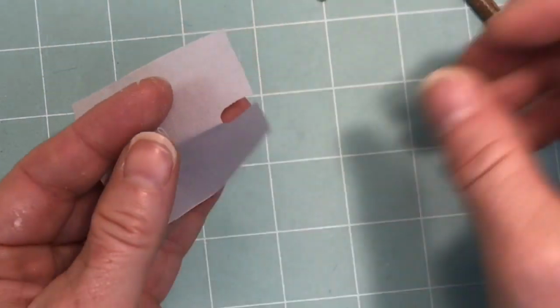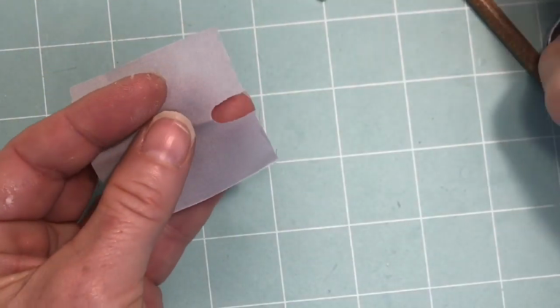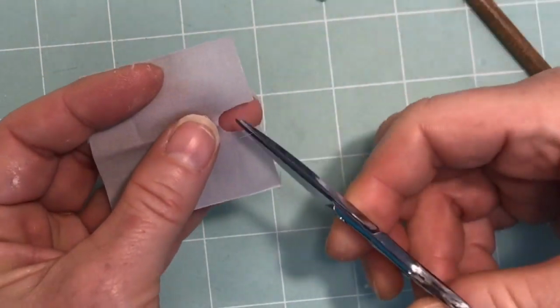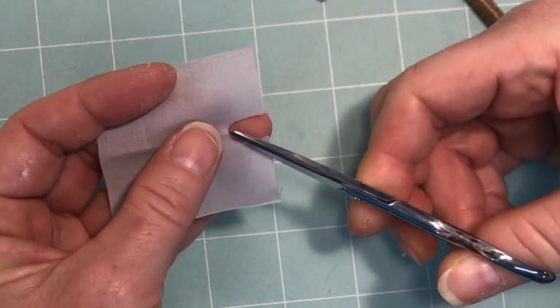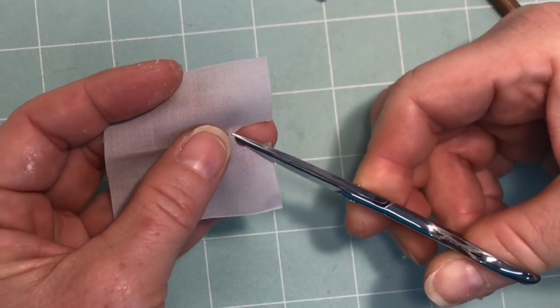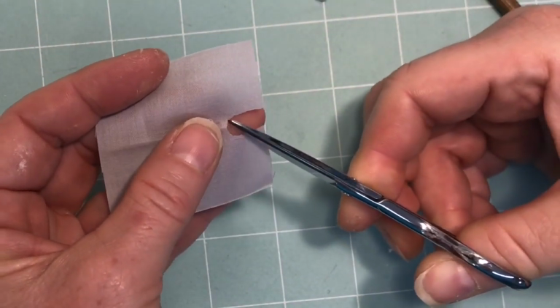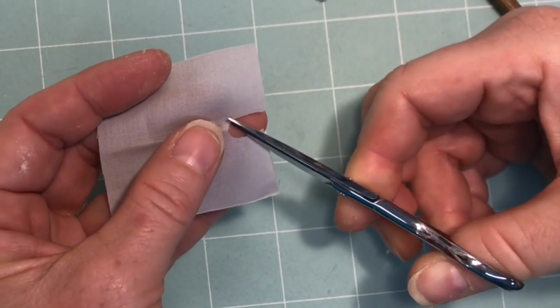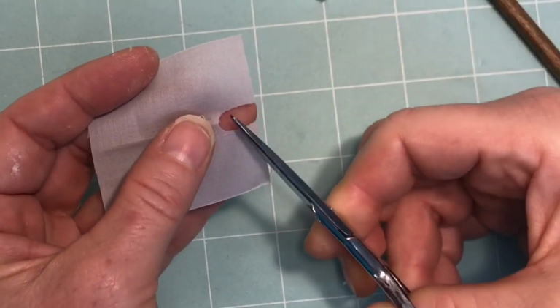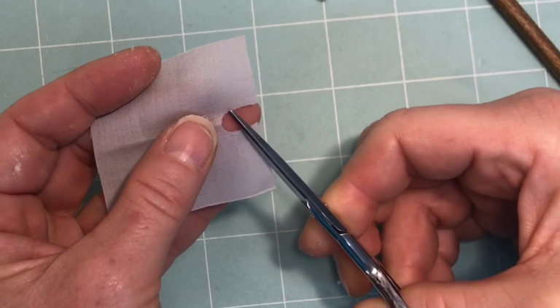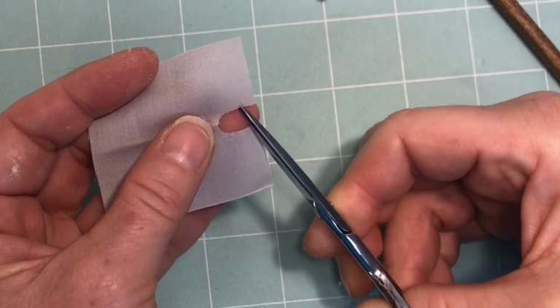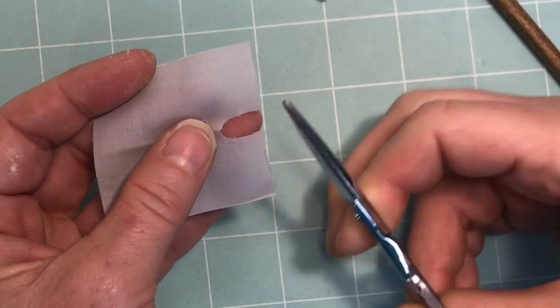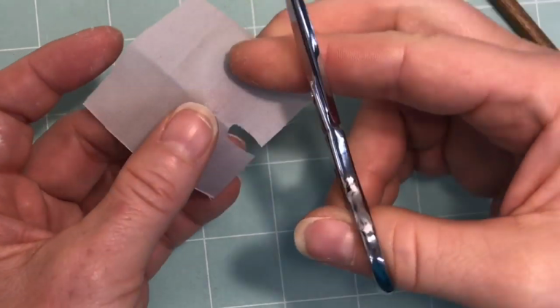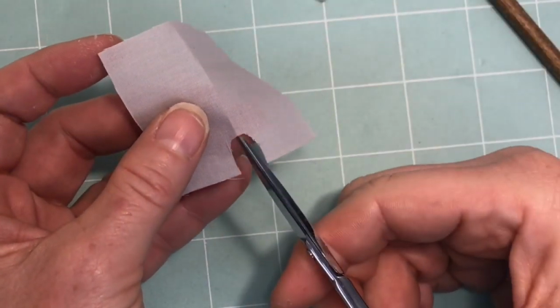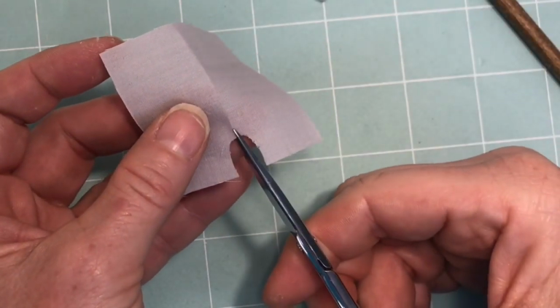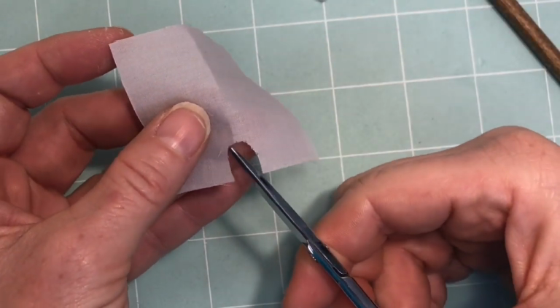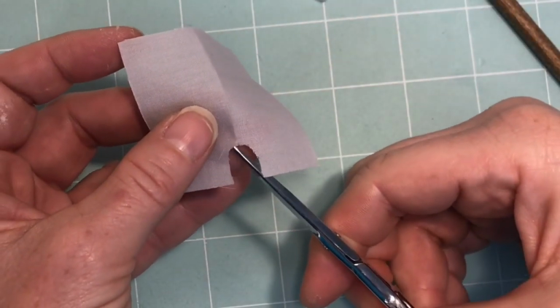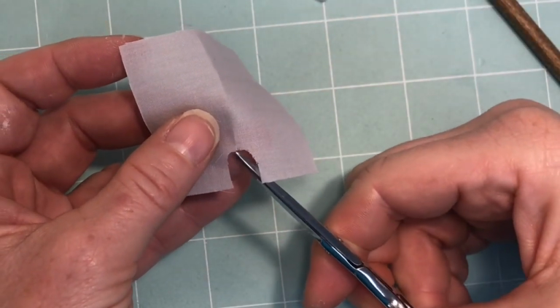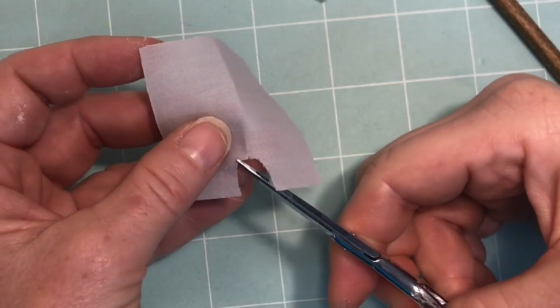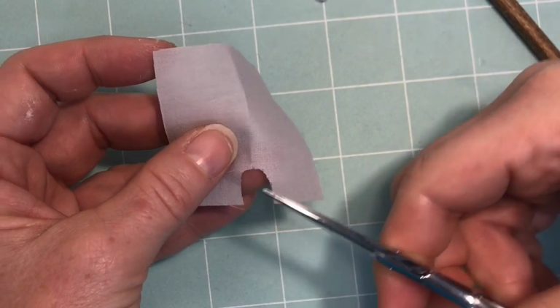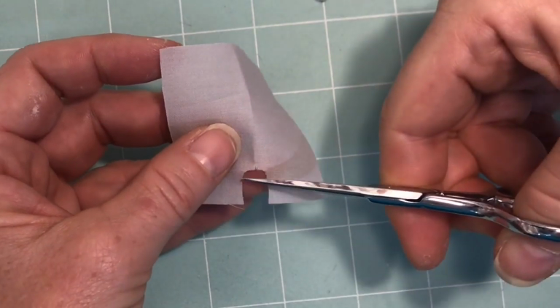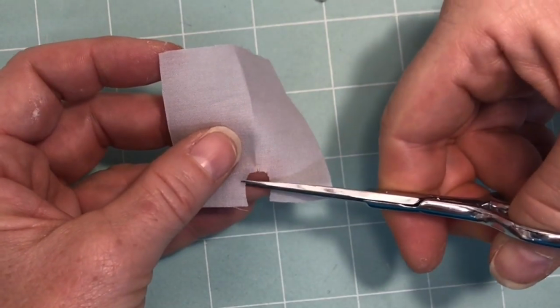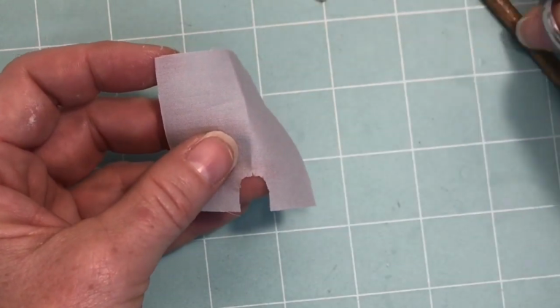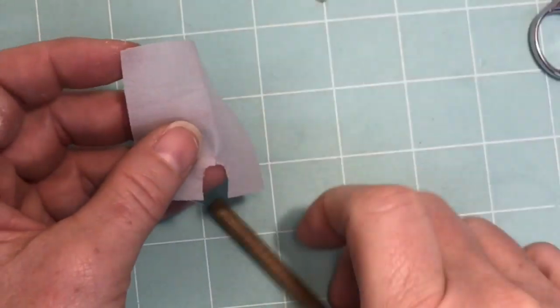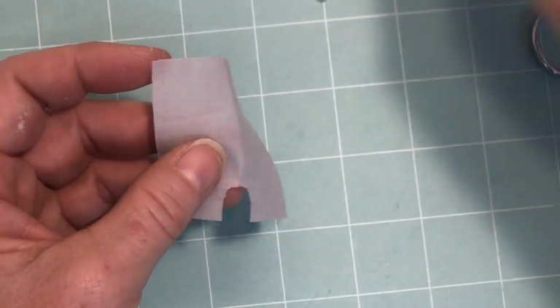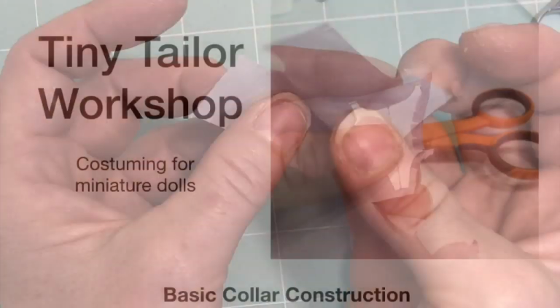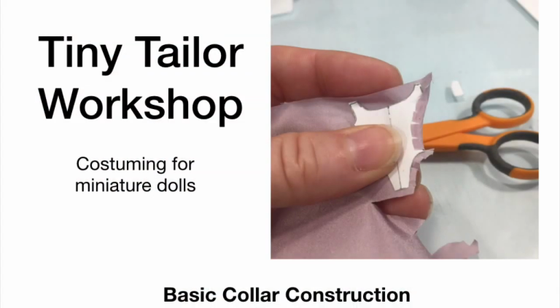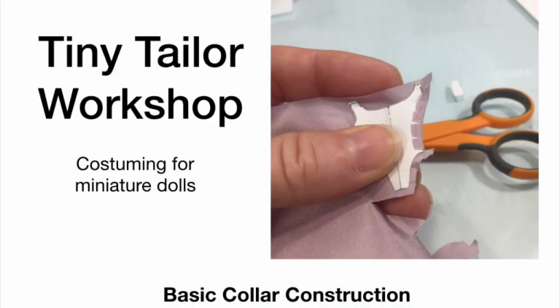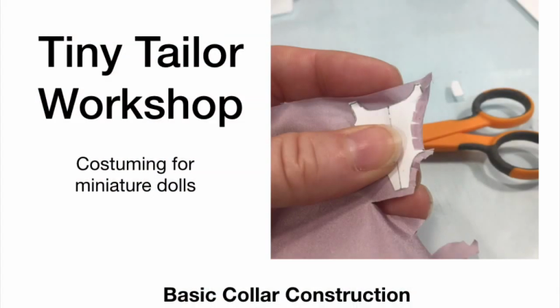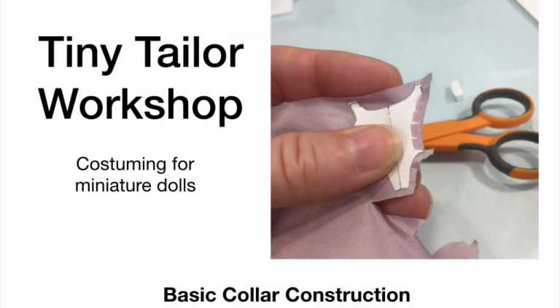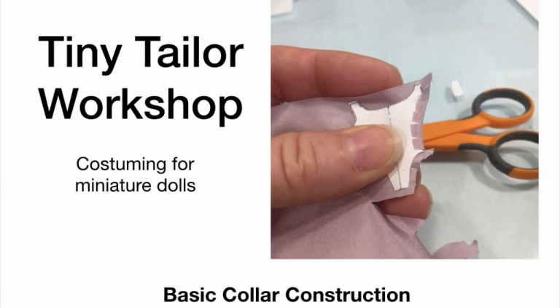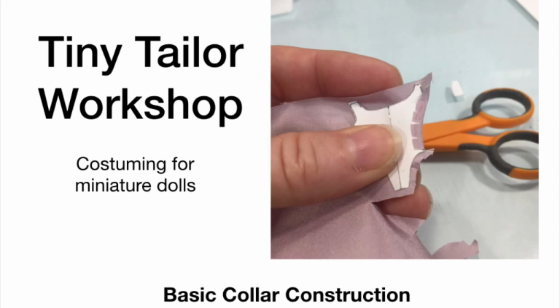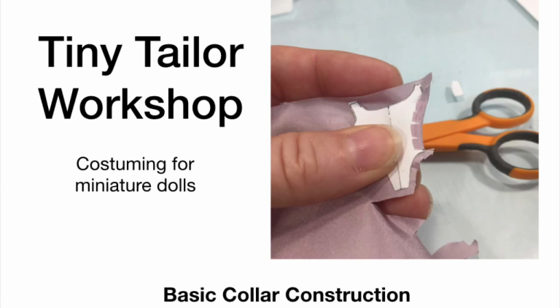Now grab your scissors and make the tiniest of cuts all the way around that U shape notch. We're making a finished neckline that's going to go up to the collar. For information on how to make the collar, there's a link in the description below.